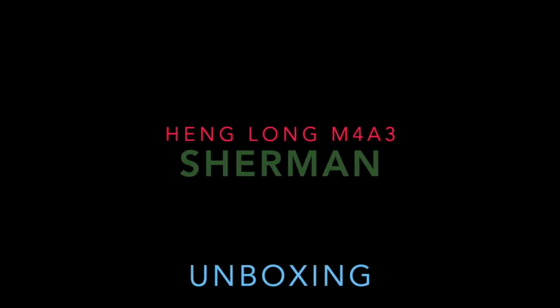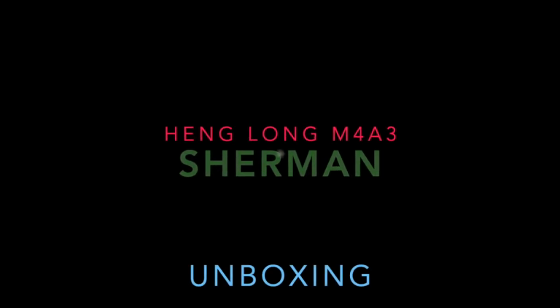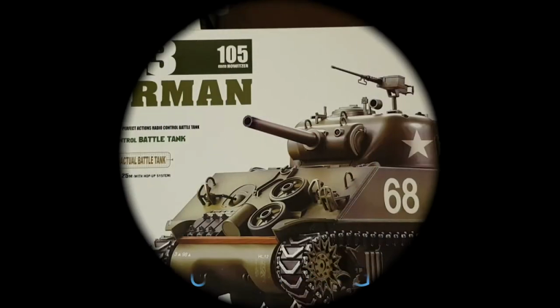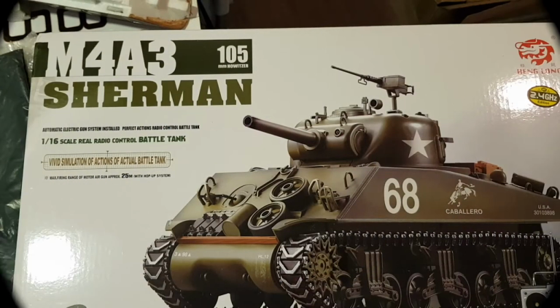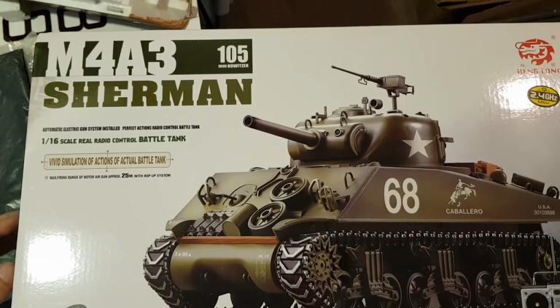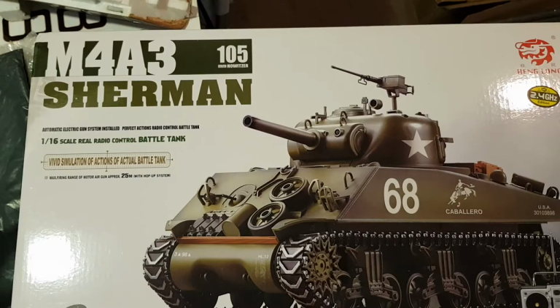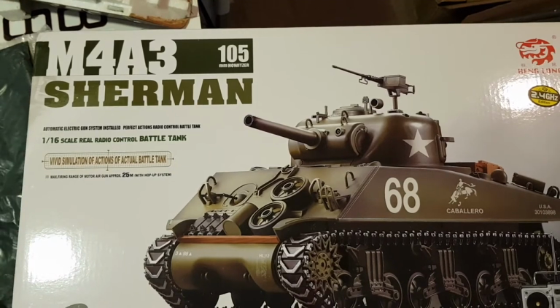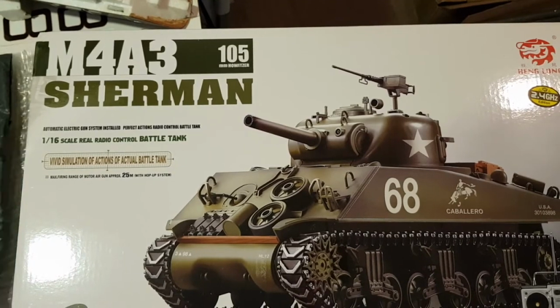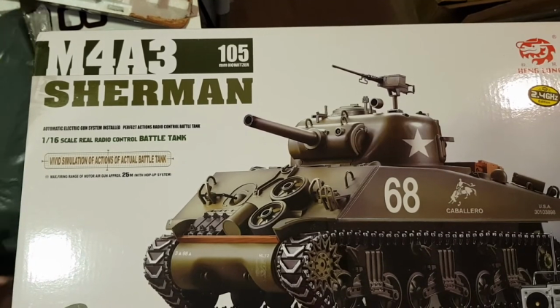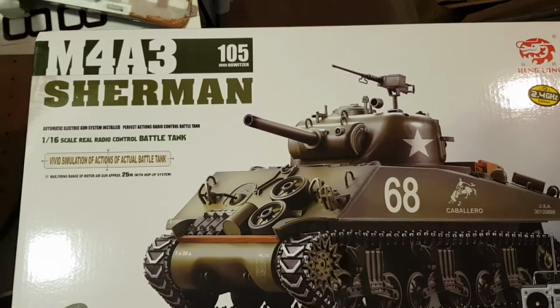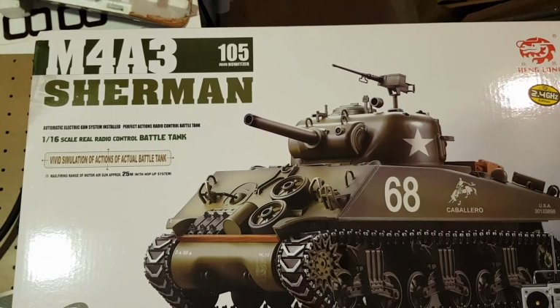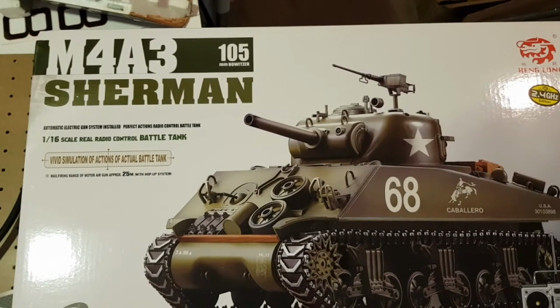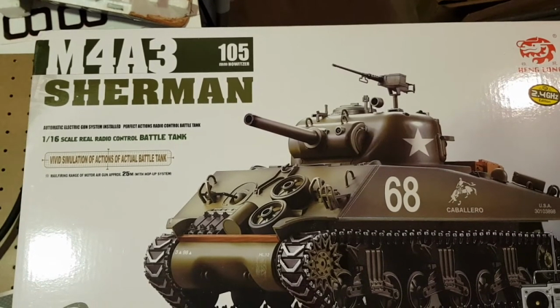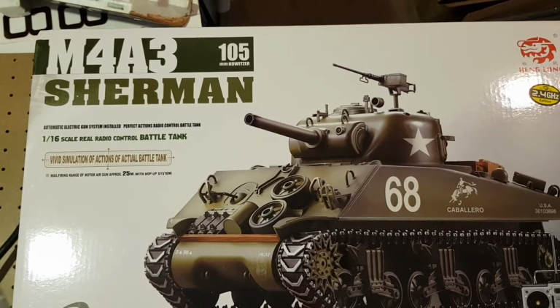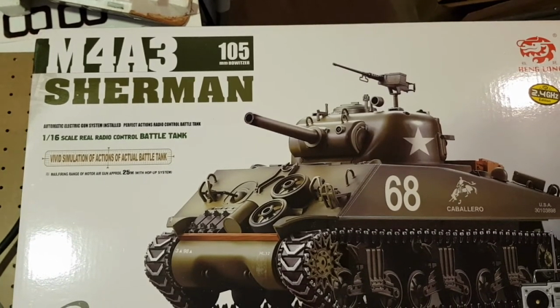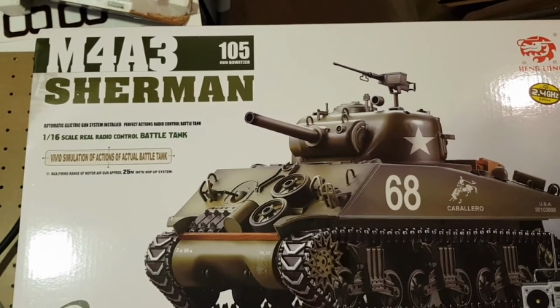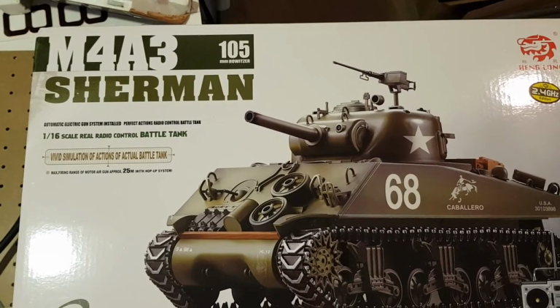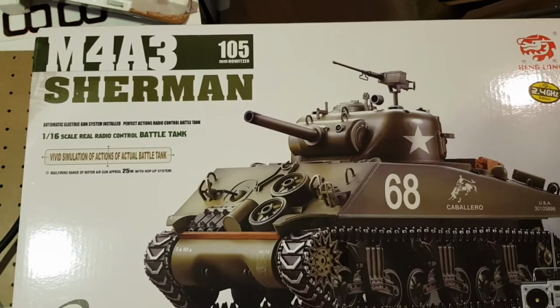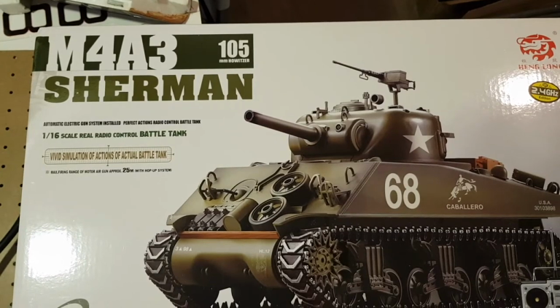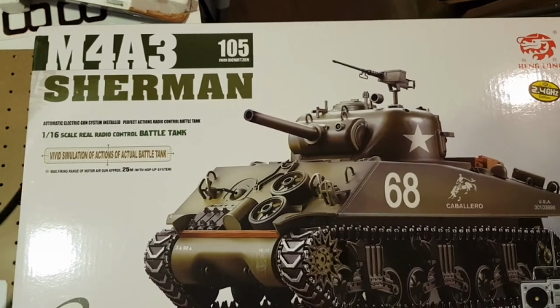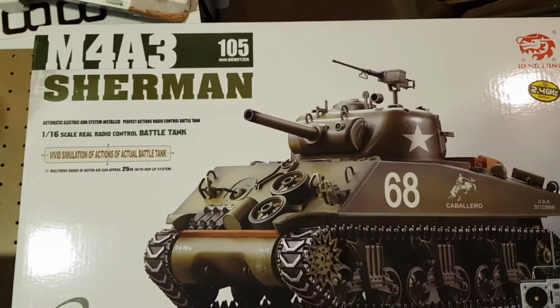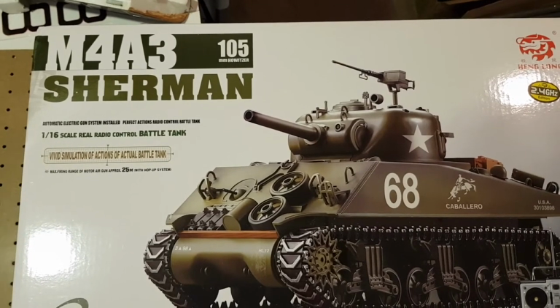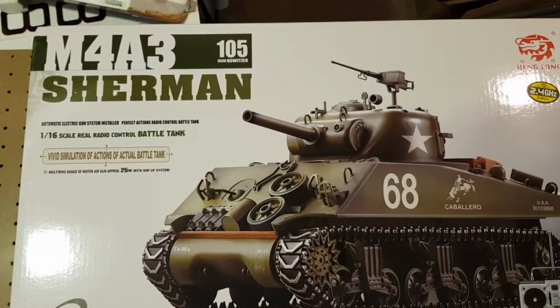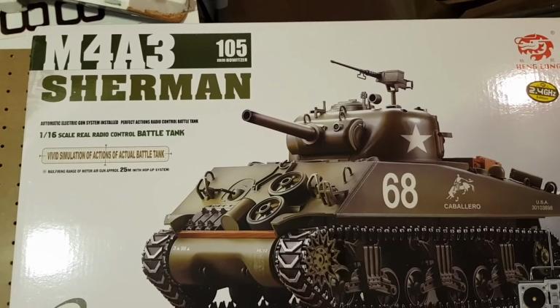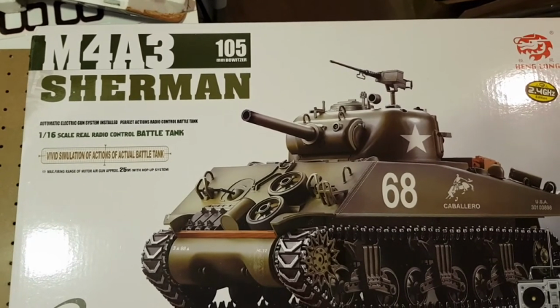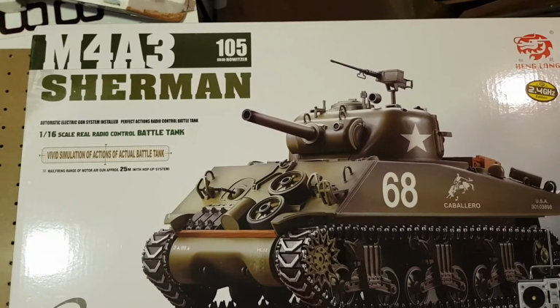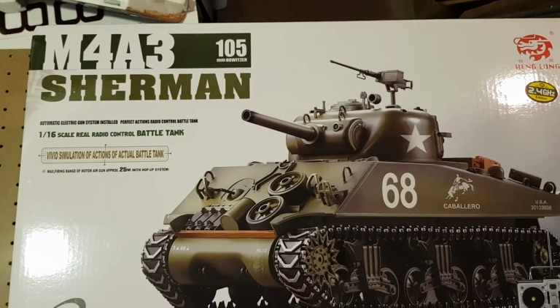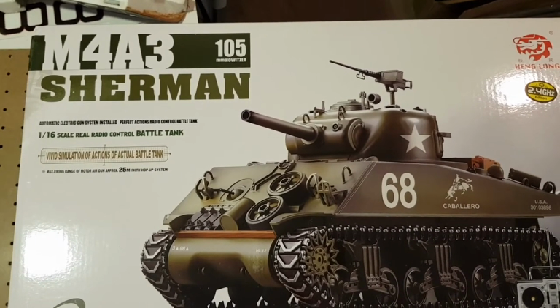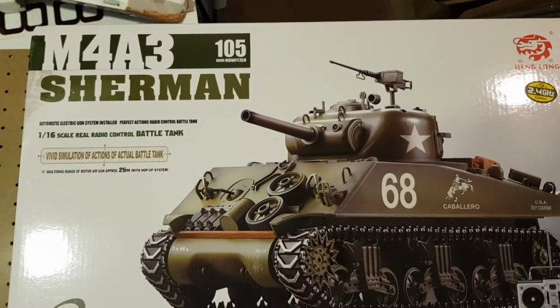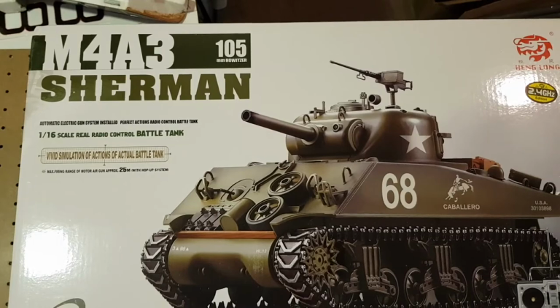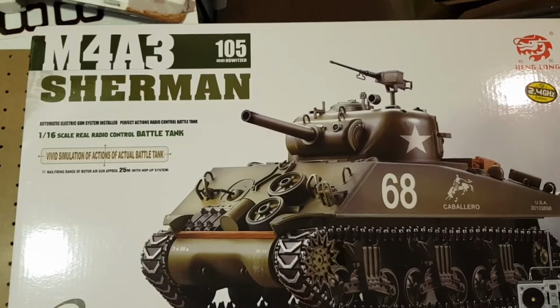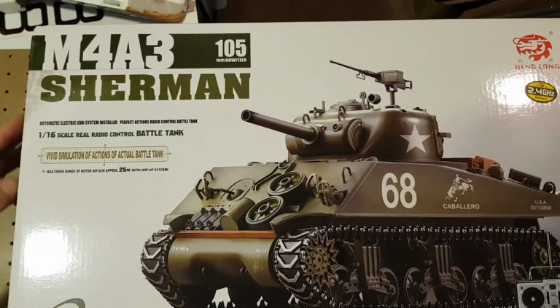I just received the Sherman tank from Banggood, and just on time because tomorrow we have this tank fest.